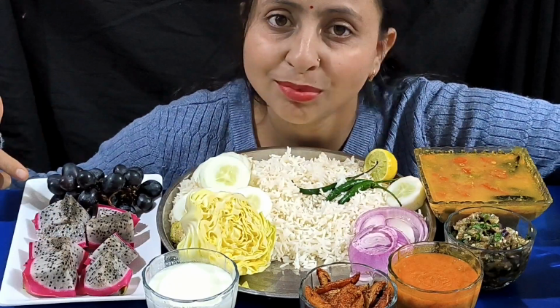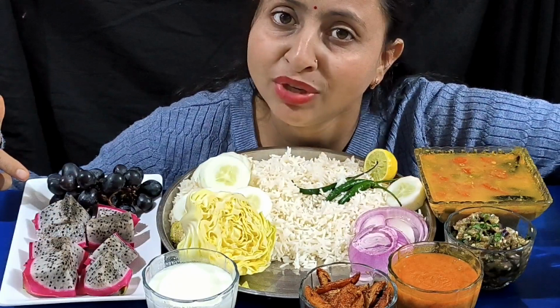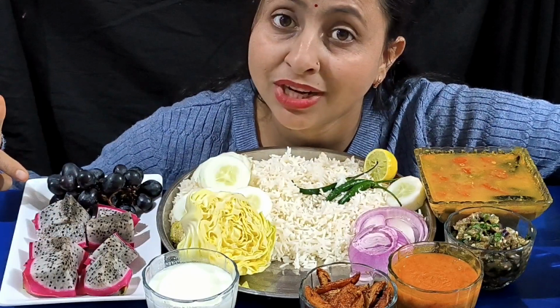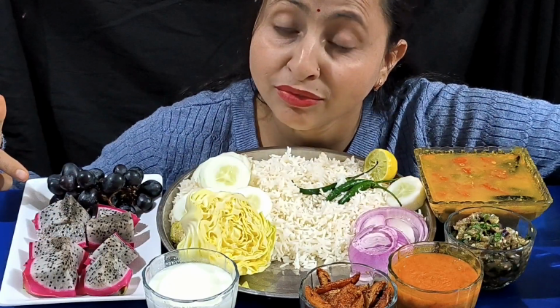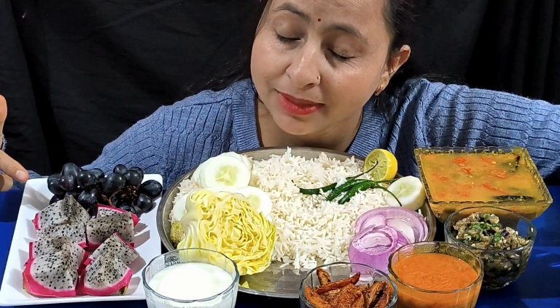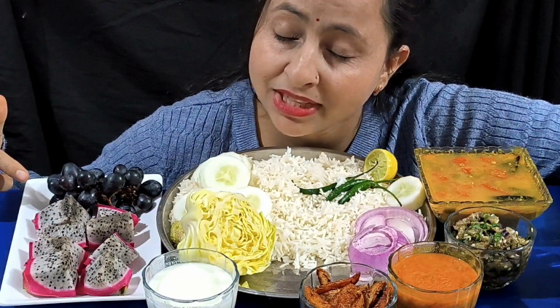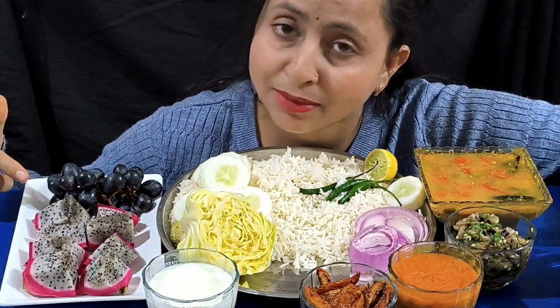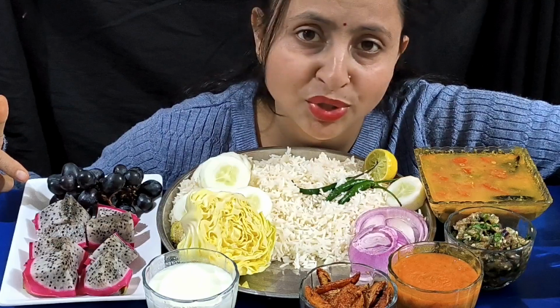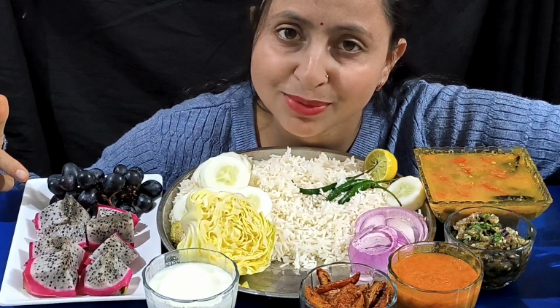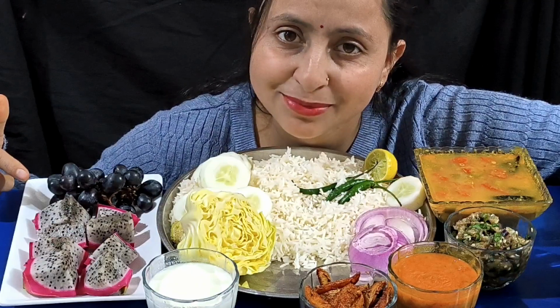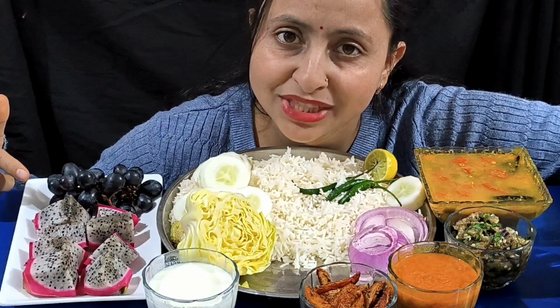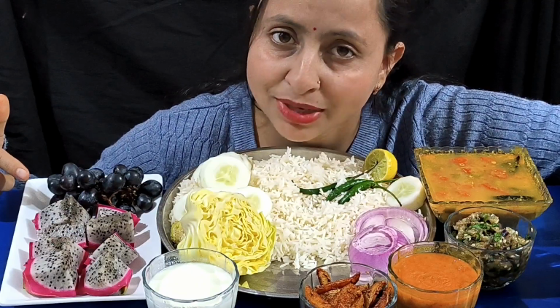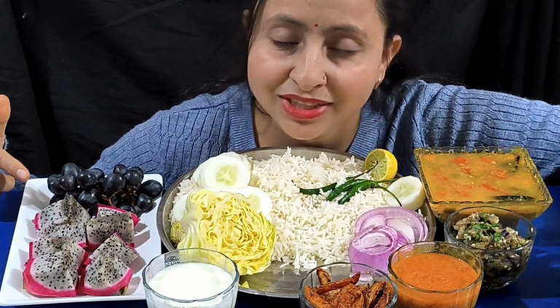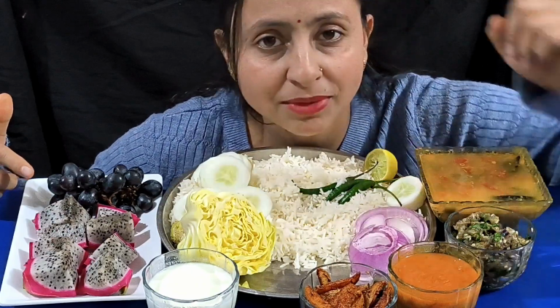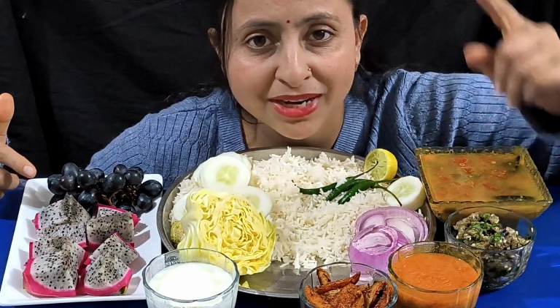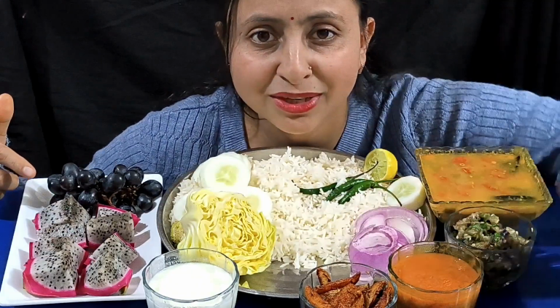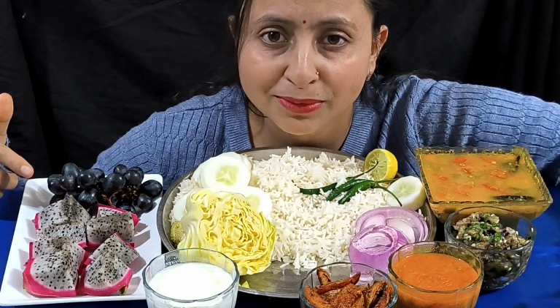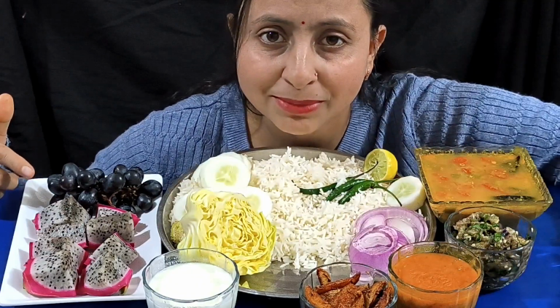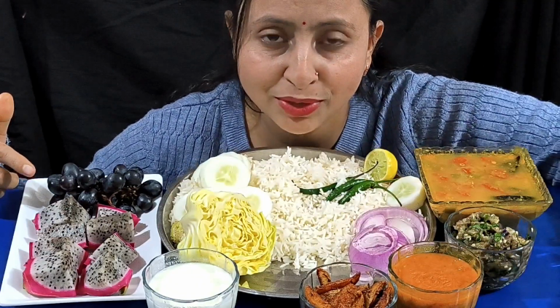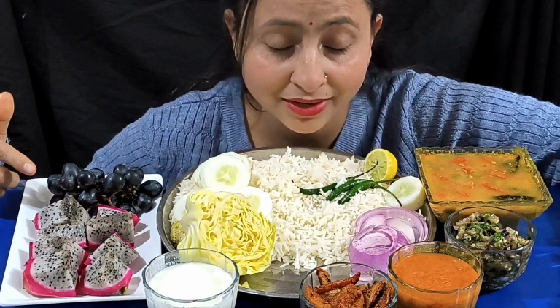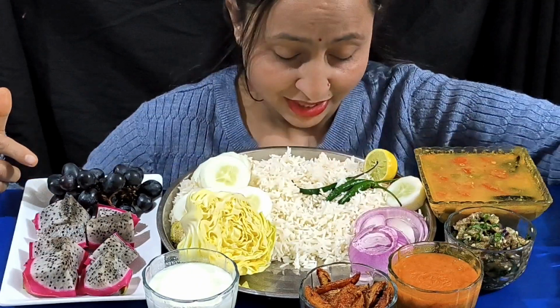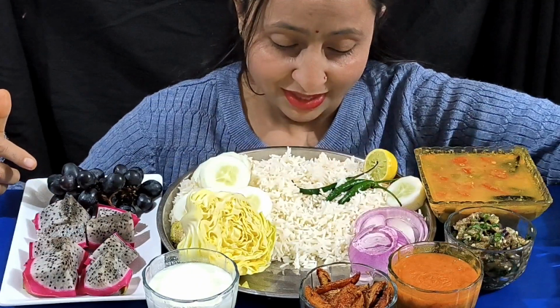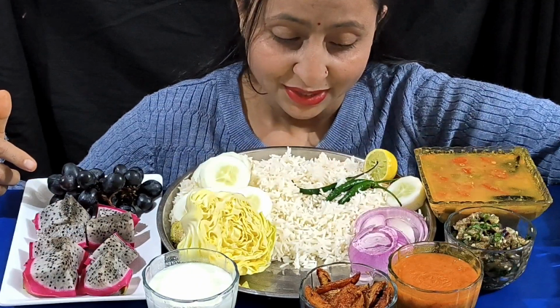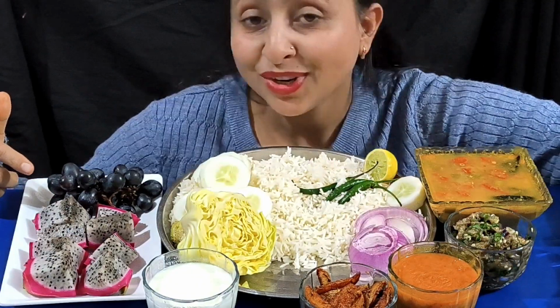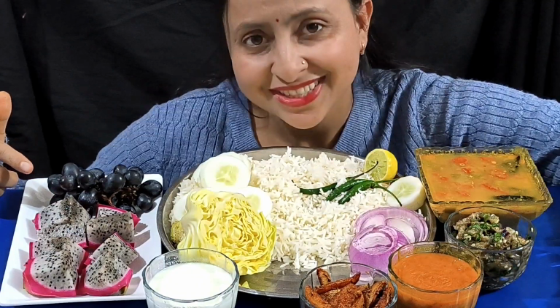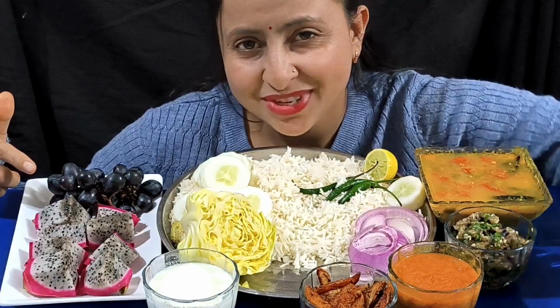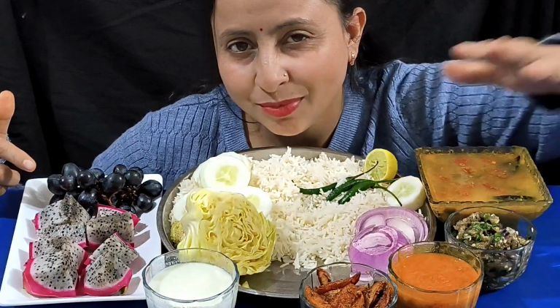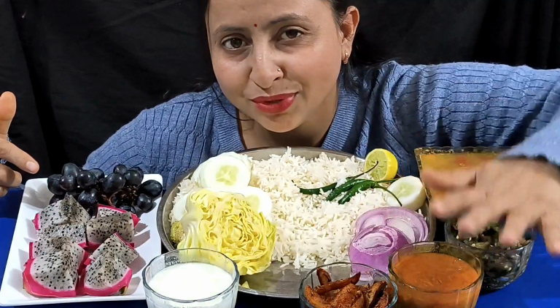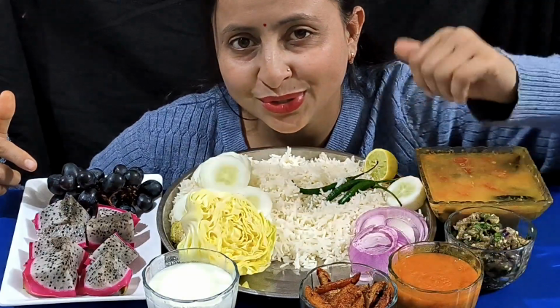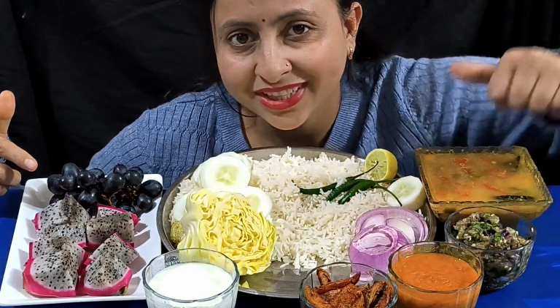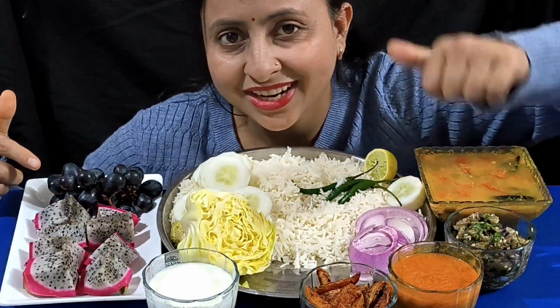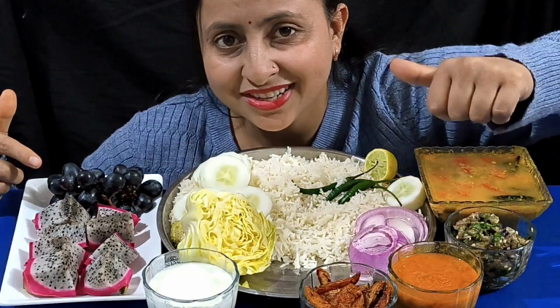Guys, if you like this video, please like, comment, share and subscribe. Don't forget to subscribe to the channel and hit the bell. So let's try the food and enjoy! Let's start!